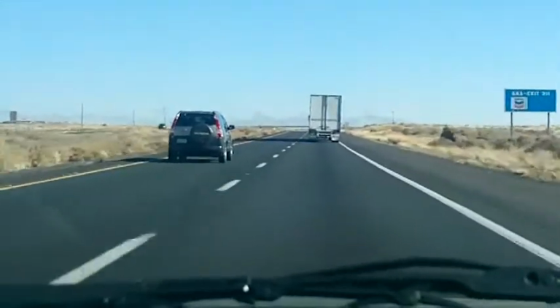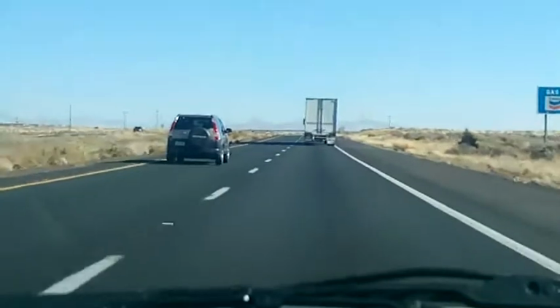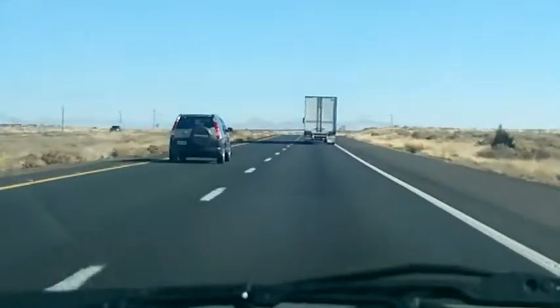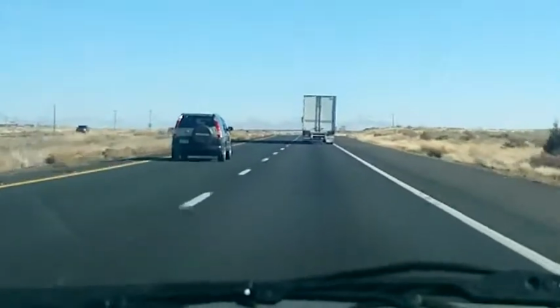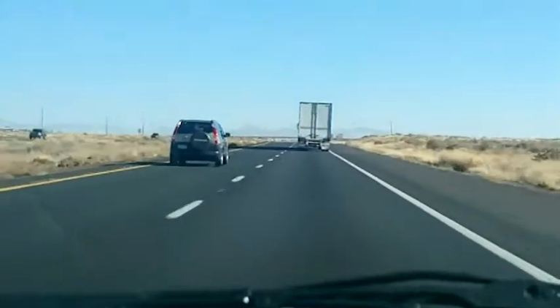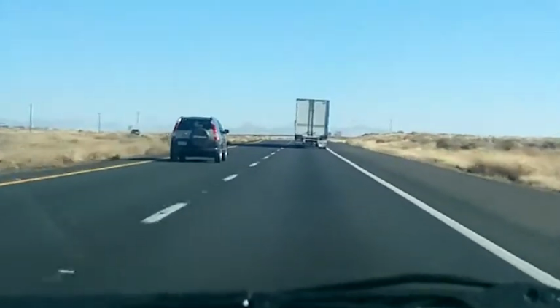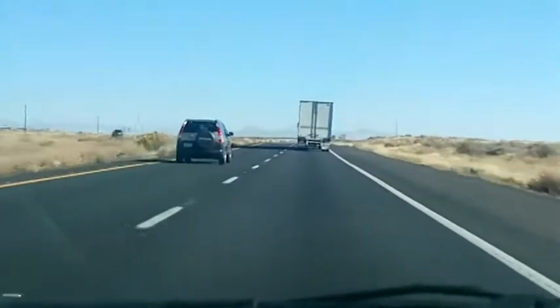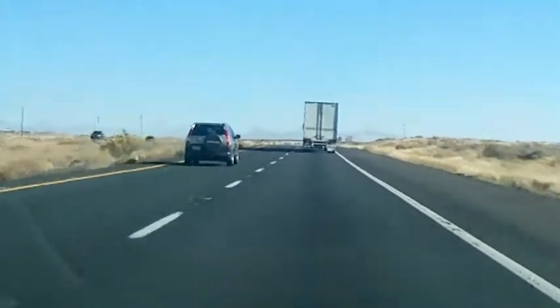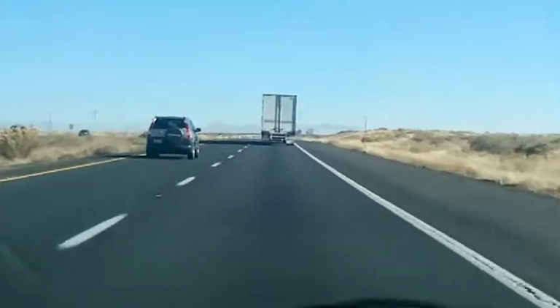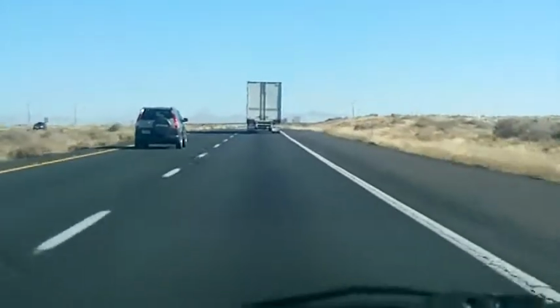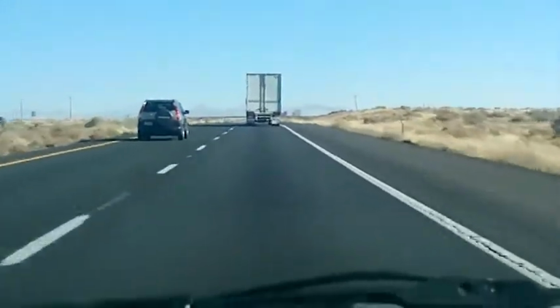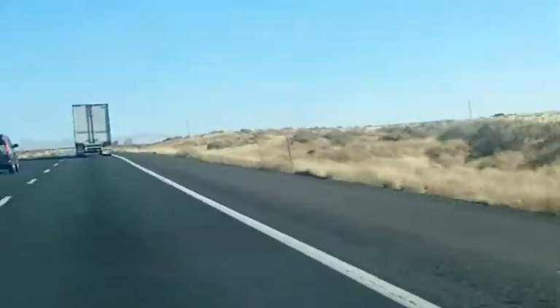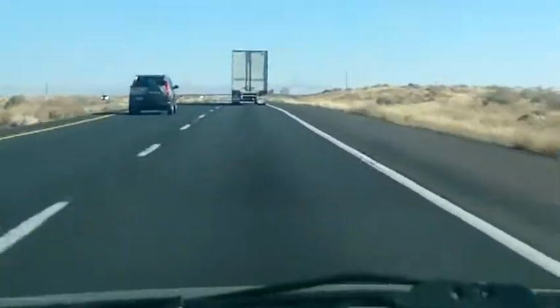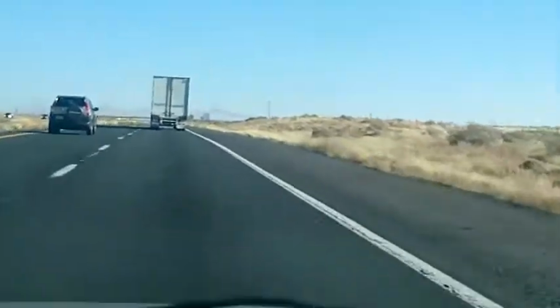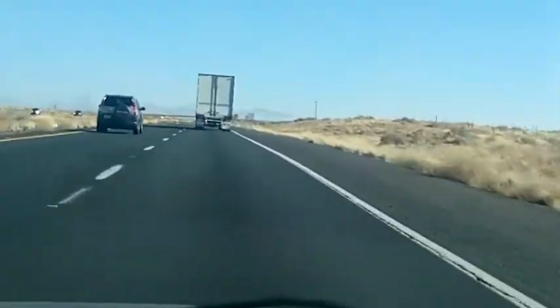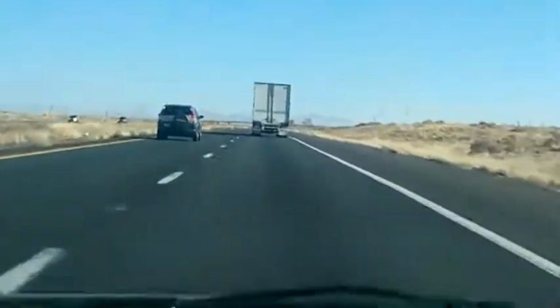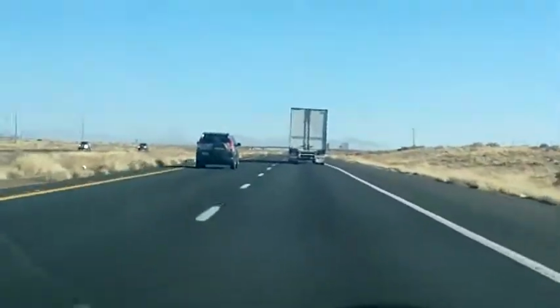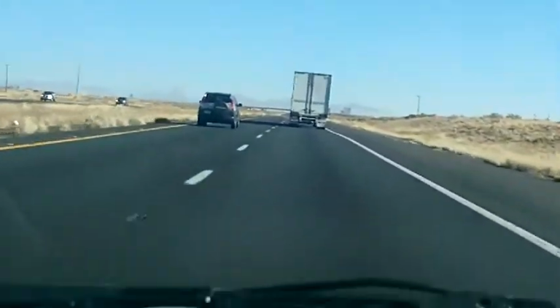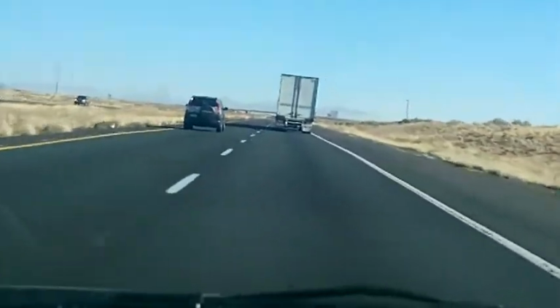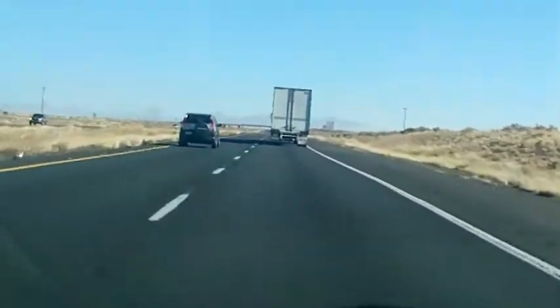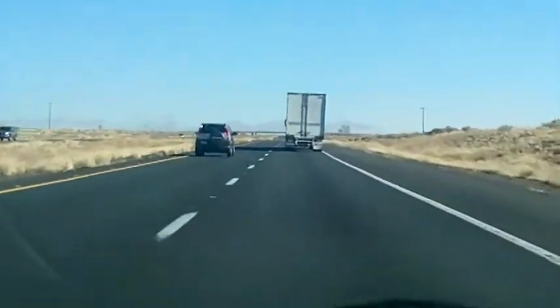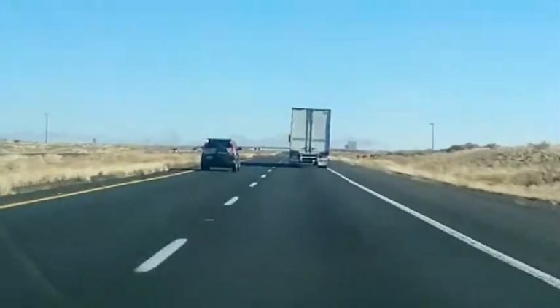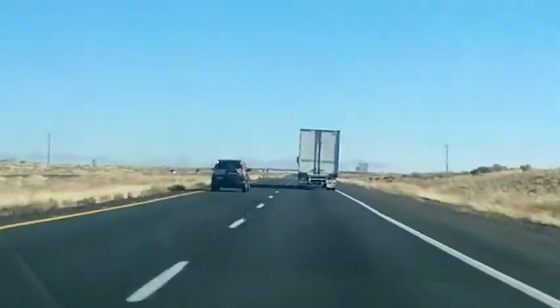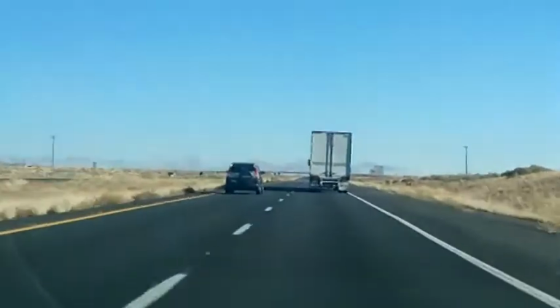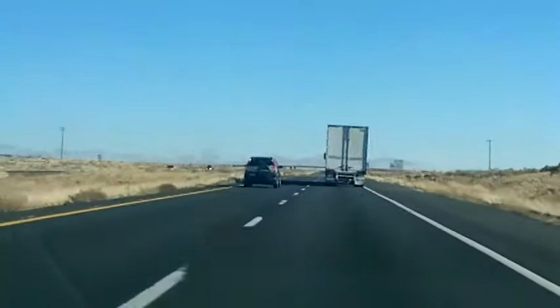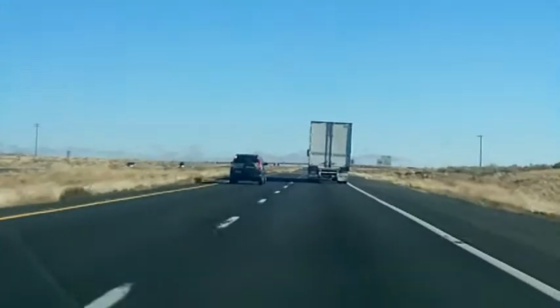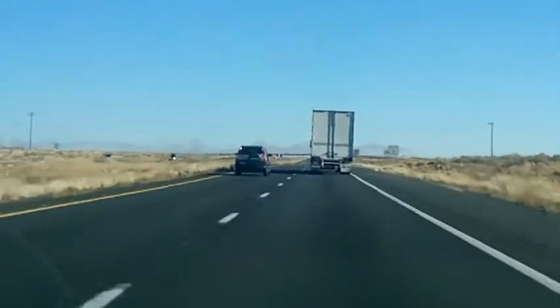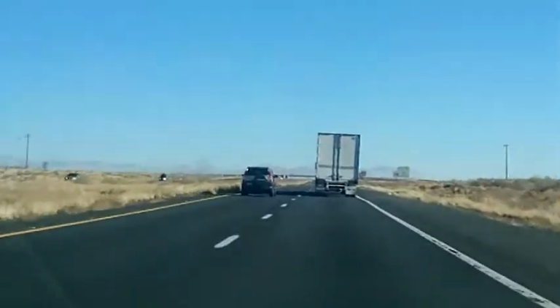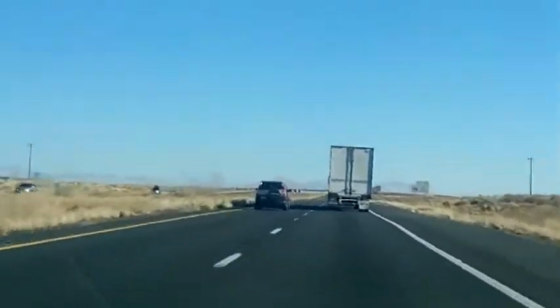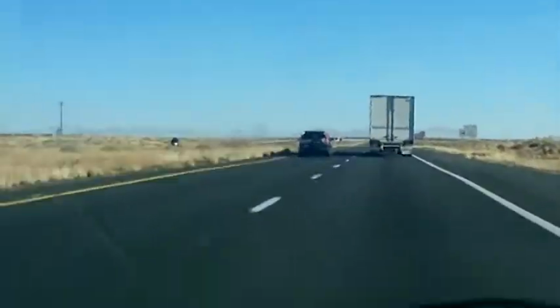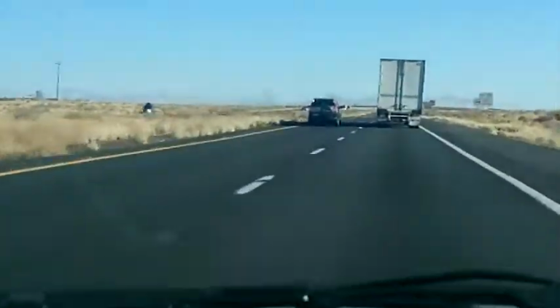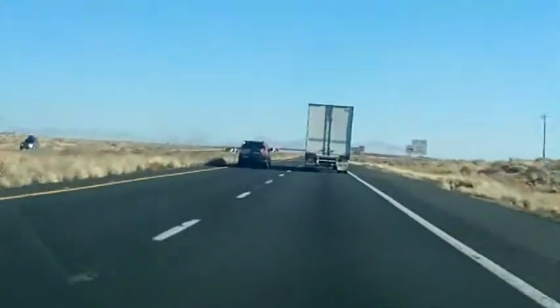We encourage you to take some time to visit this amazing place. The 28-mile-long Park Tour Road passes through huge concentrations of colorful petrified wood. We also have paved trails that lead right into these areas.